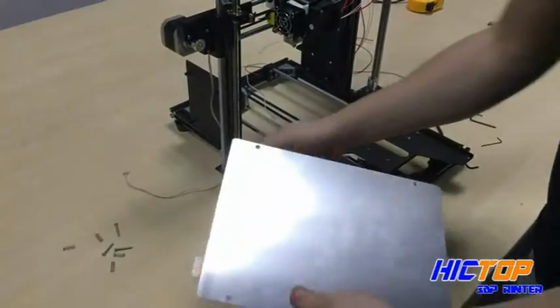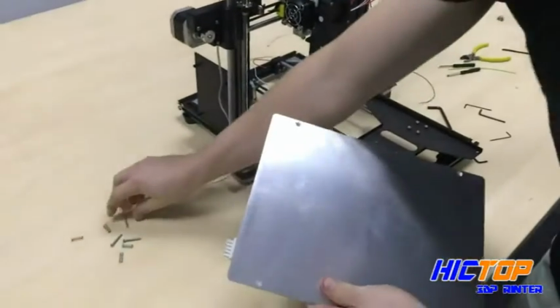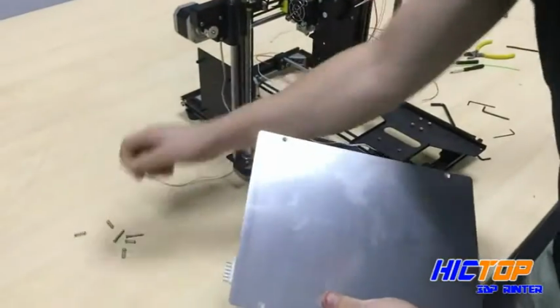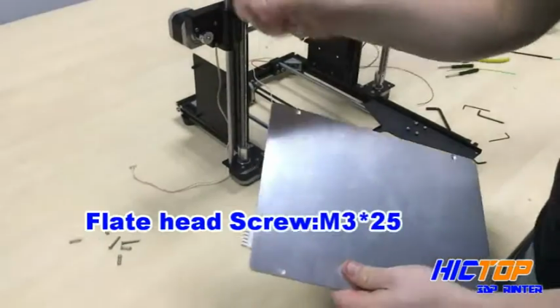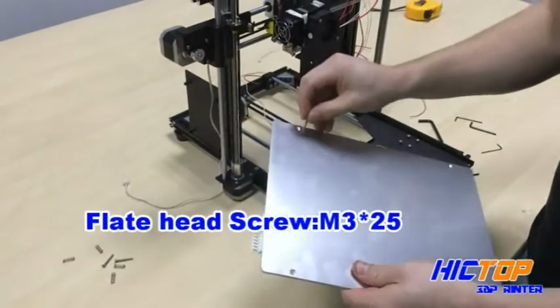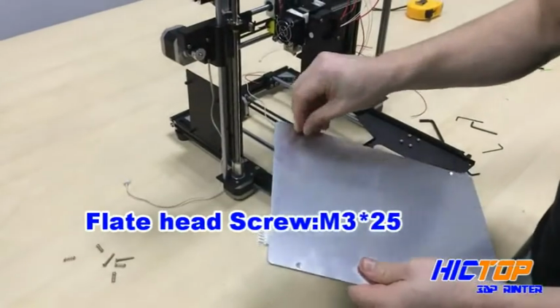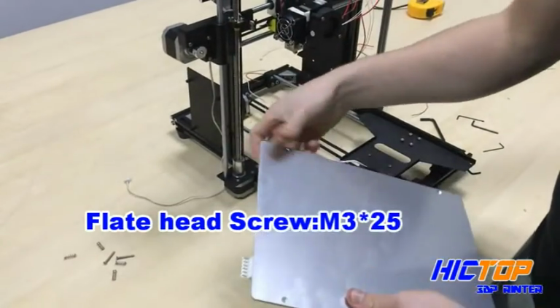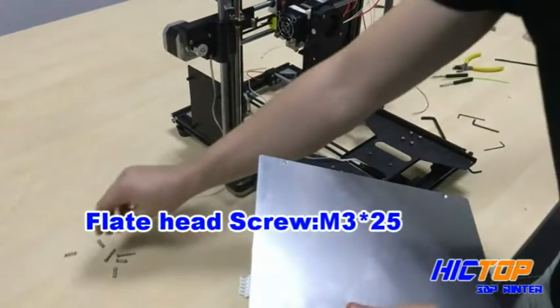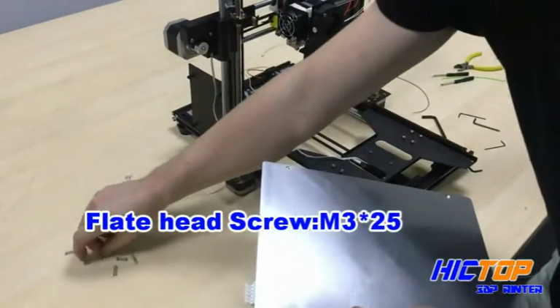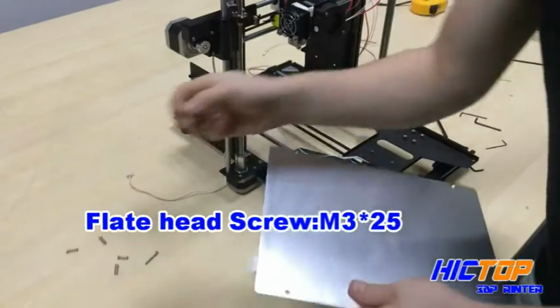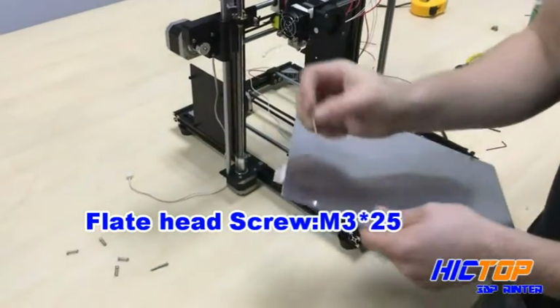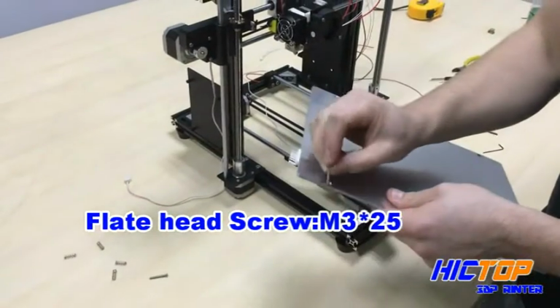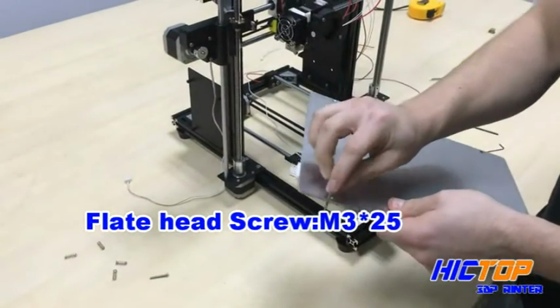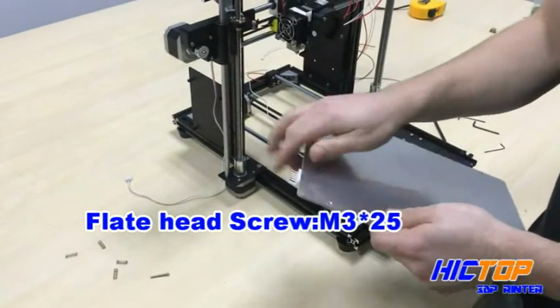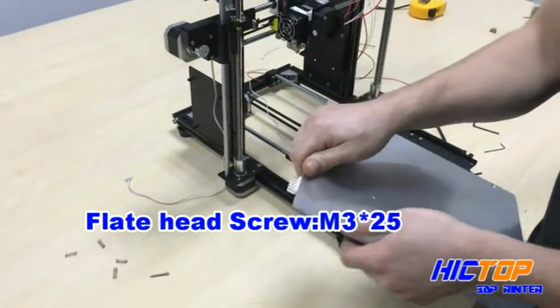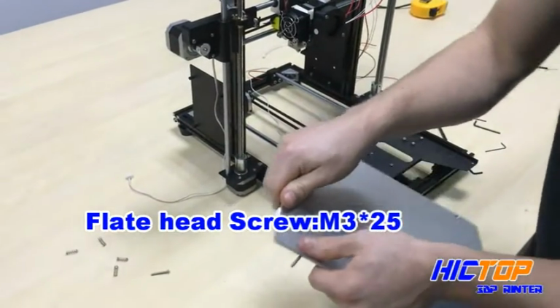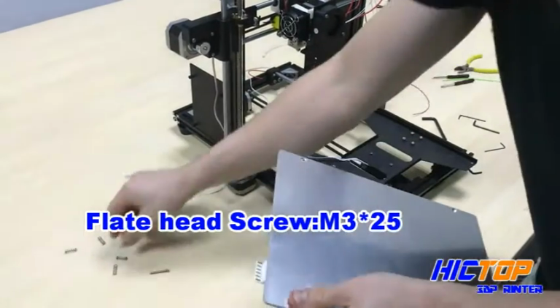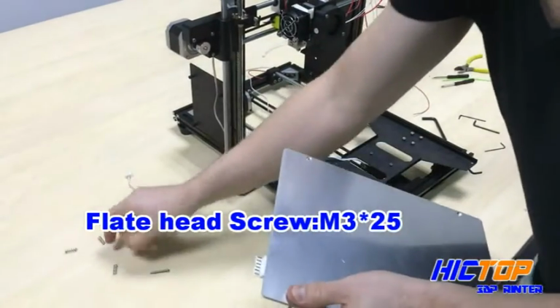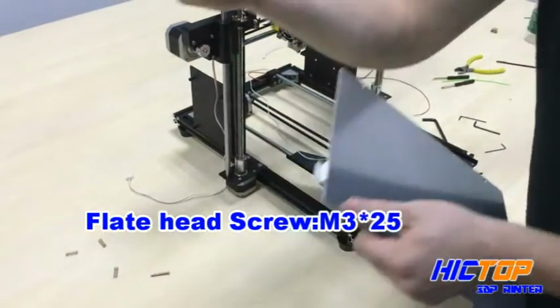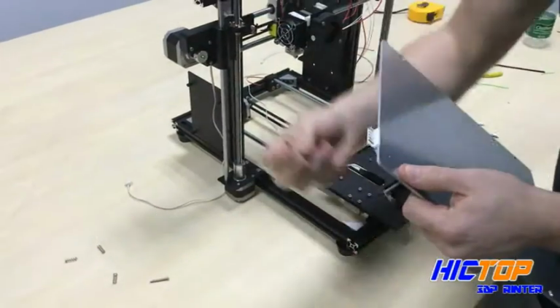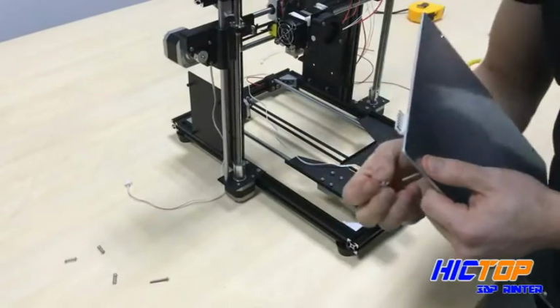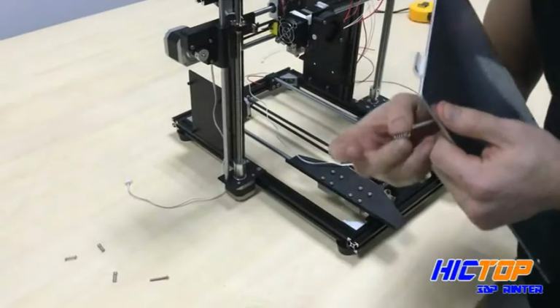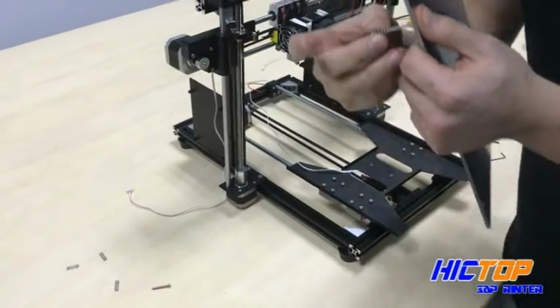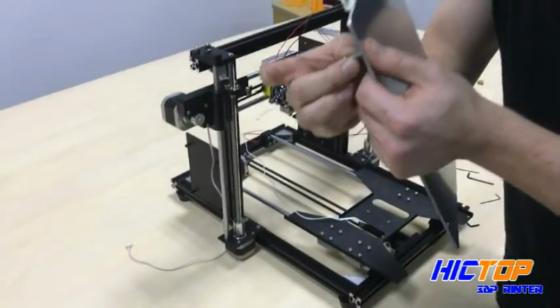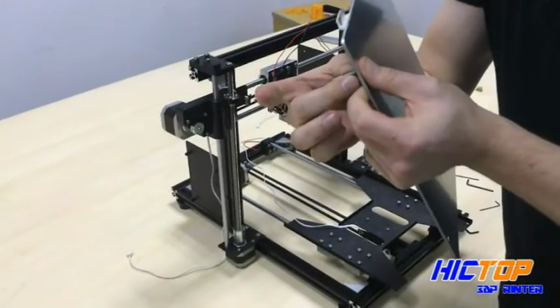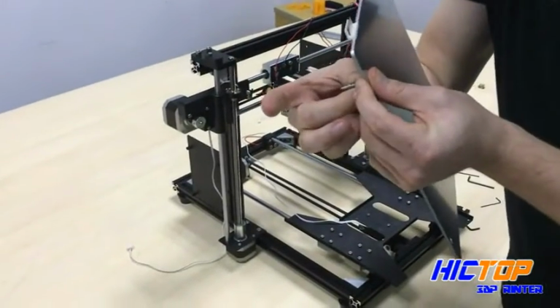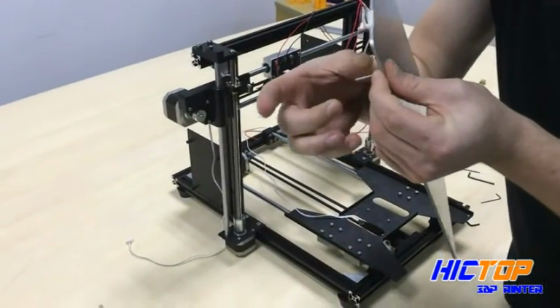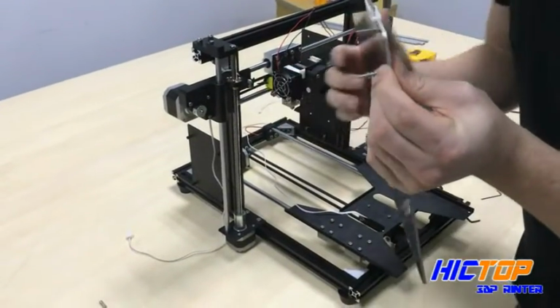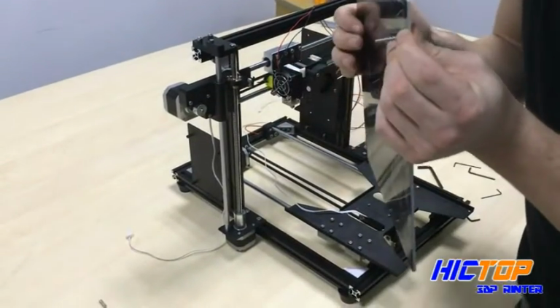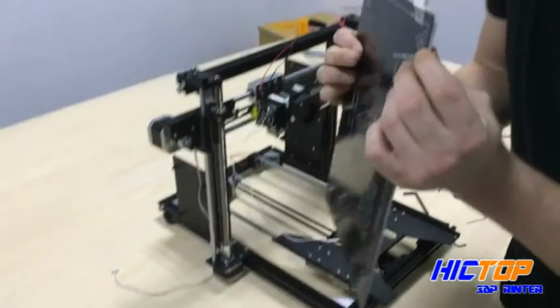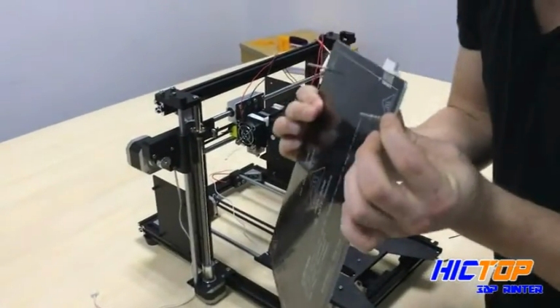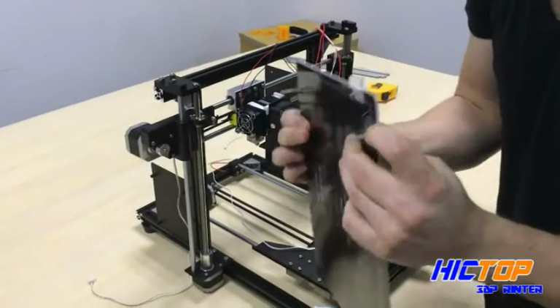We're going to insert two screws into the back plate, and then we are going to take a spring and fix it onto the screw.